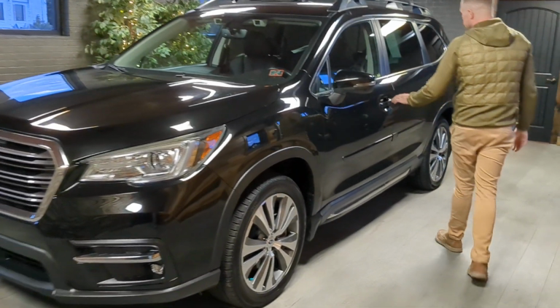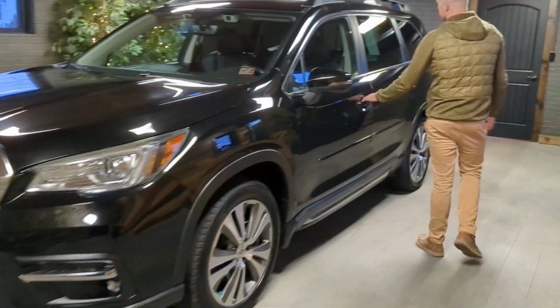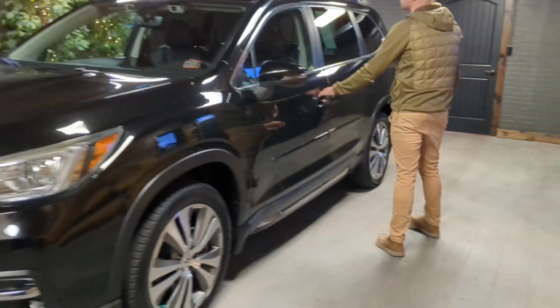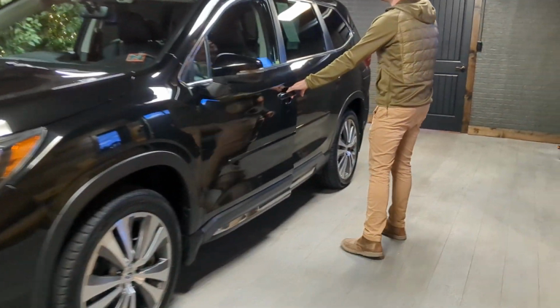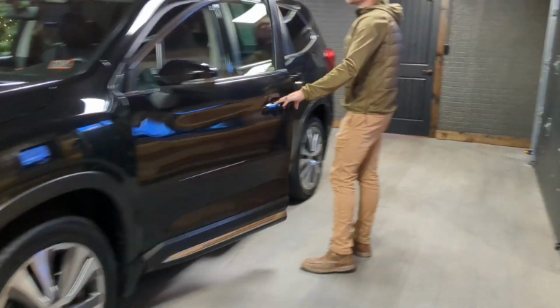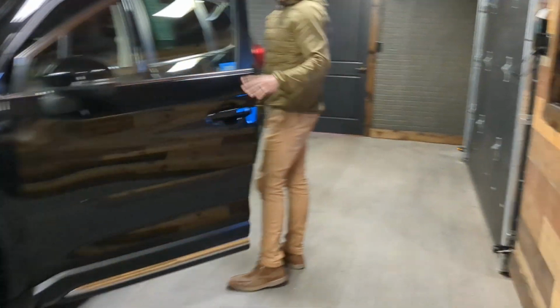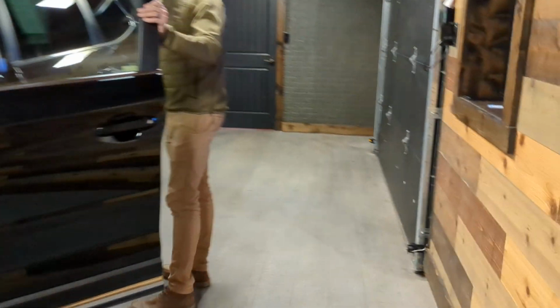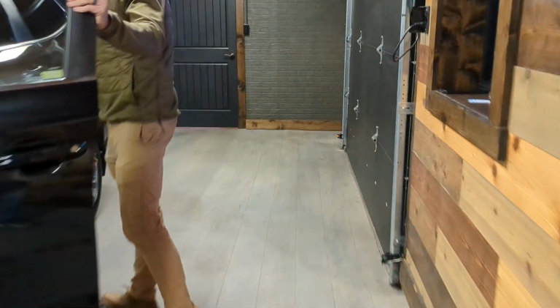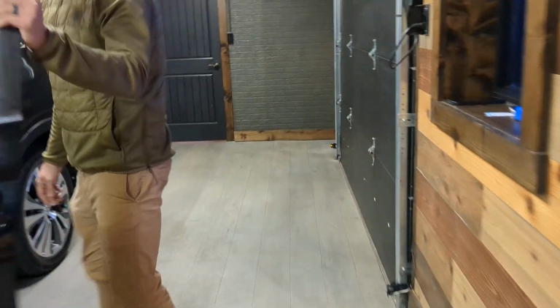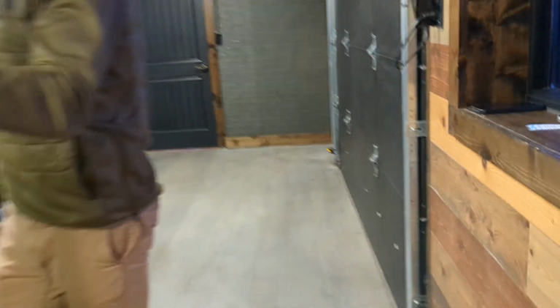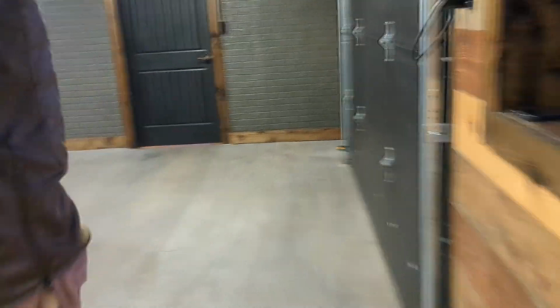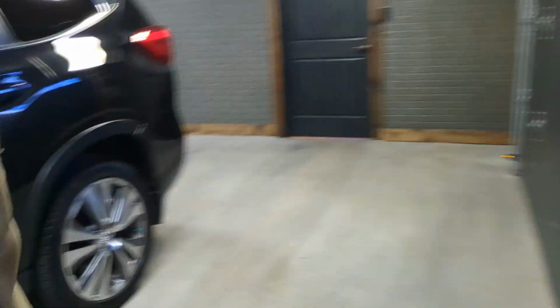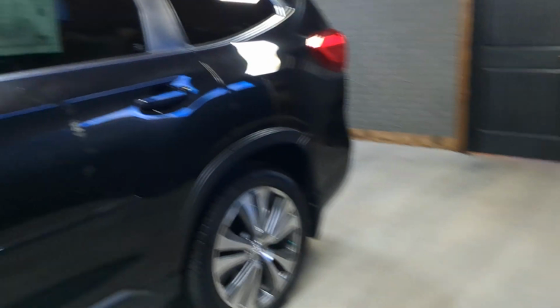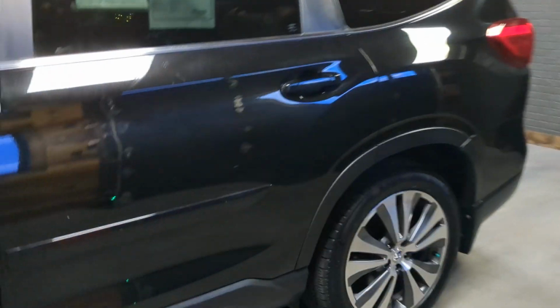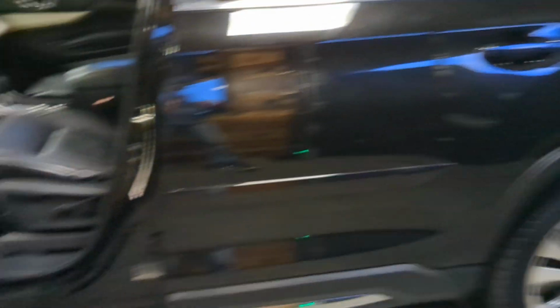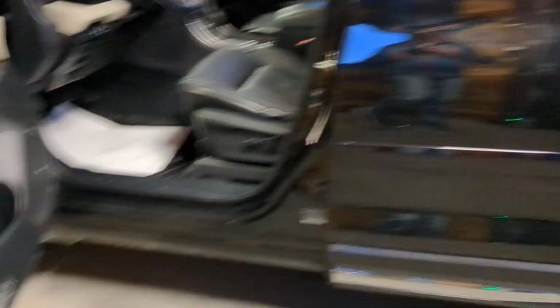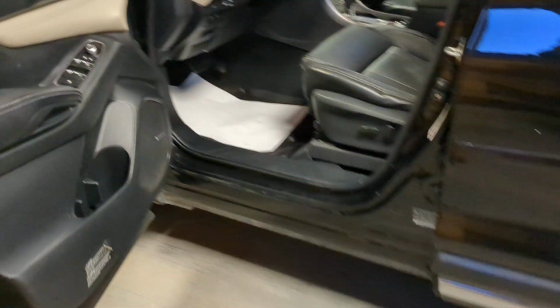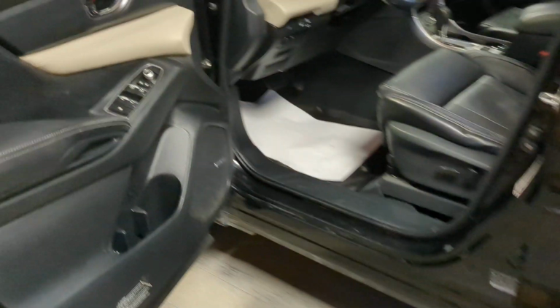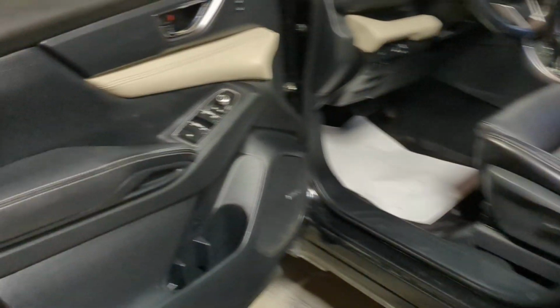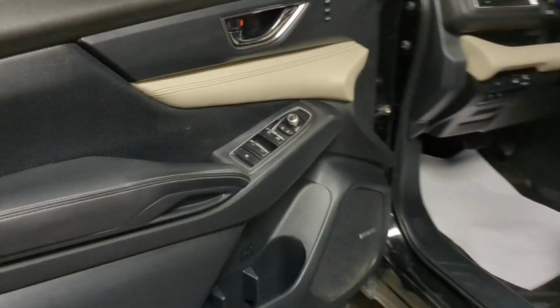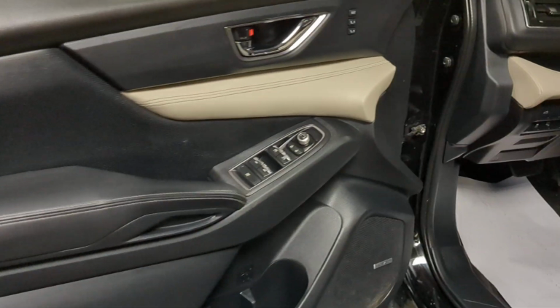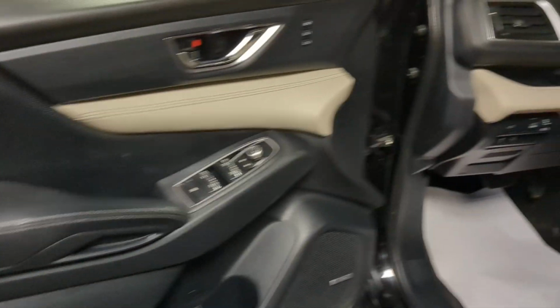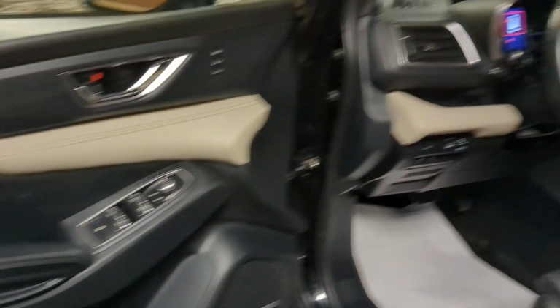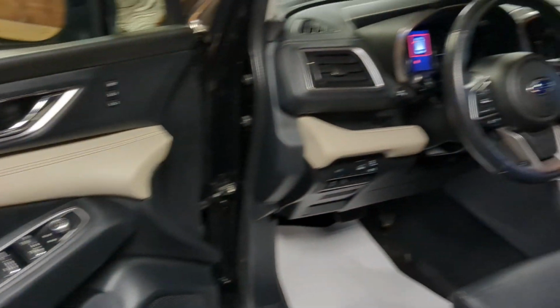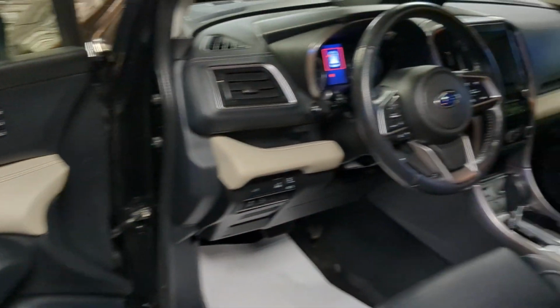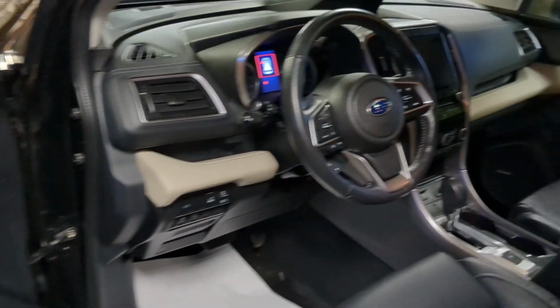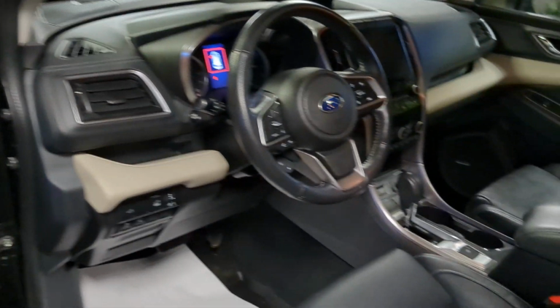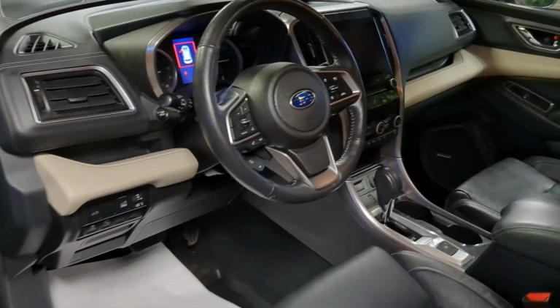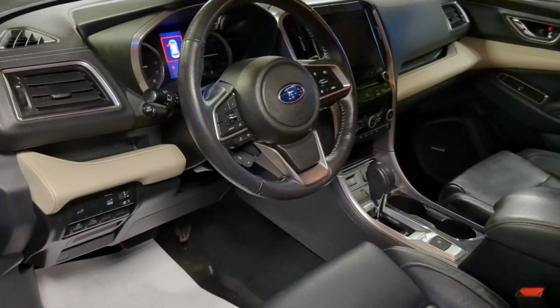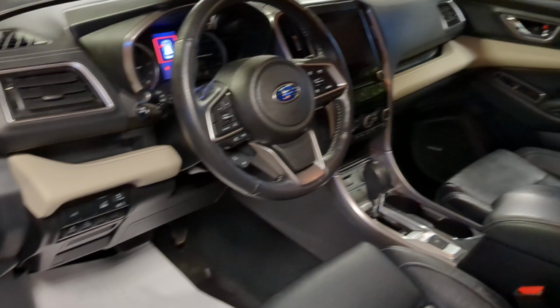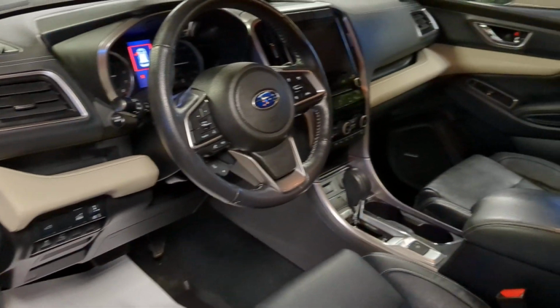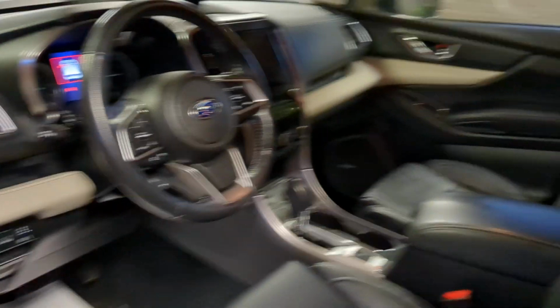It has a ton of the safety features everyone loves with Subaru. It has EyeSight, forward collision alert, blind spot monitoring, and lane centering. It's equipped really well.